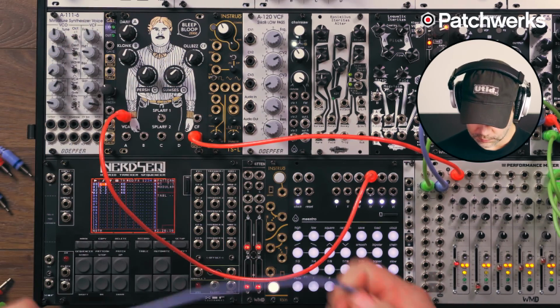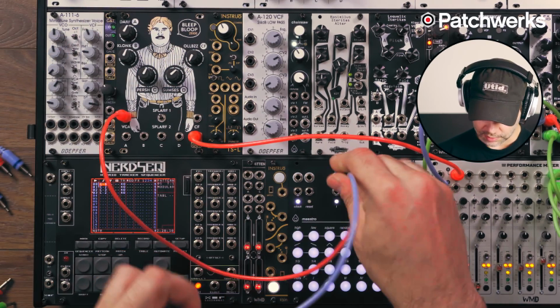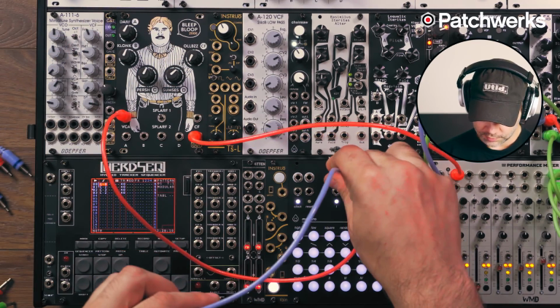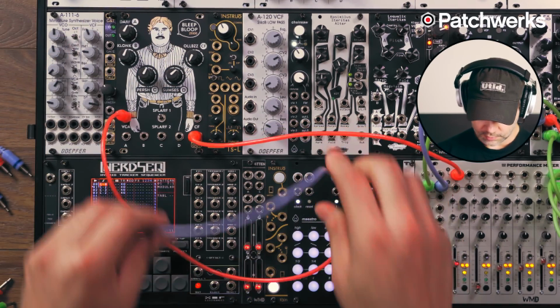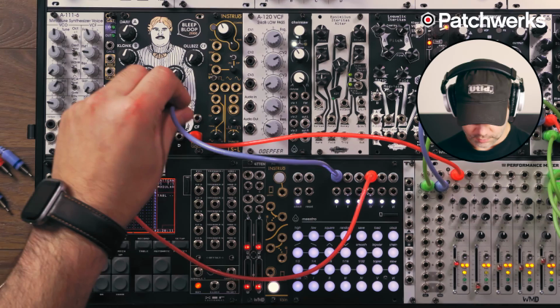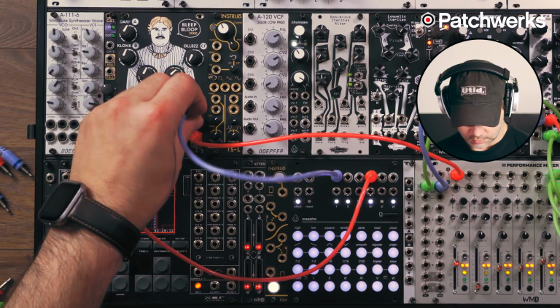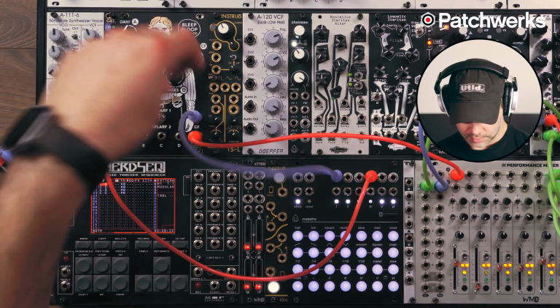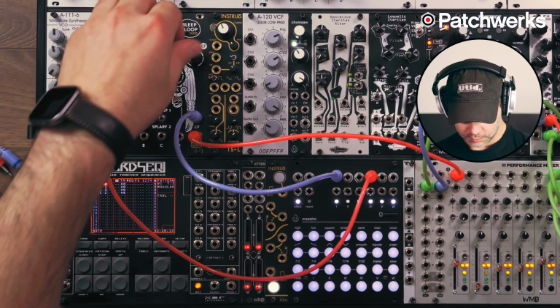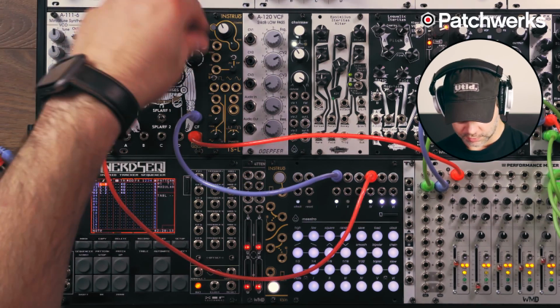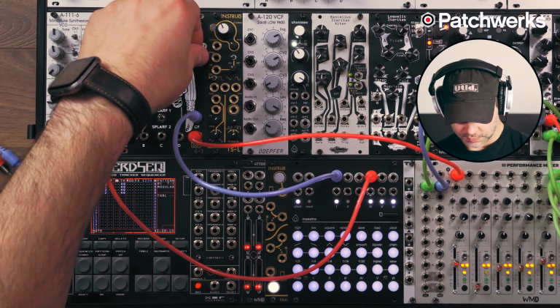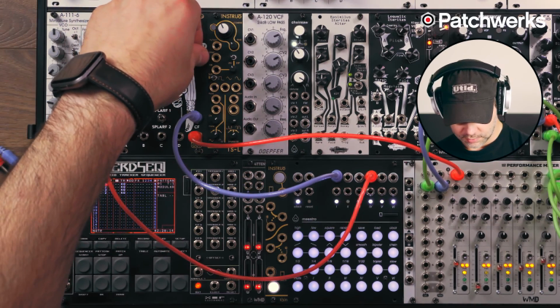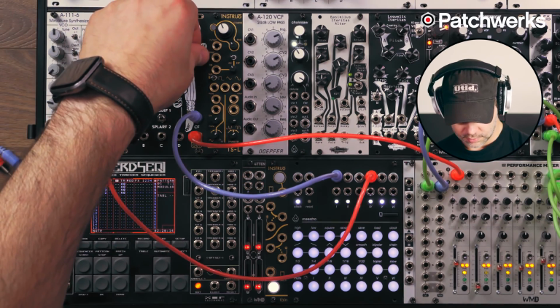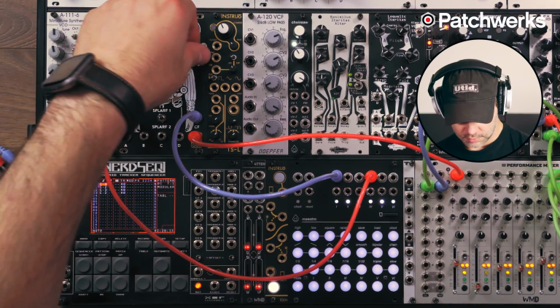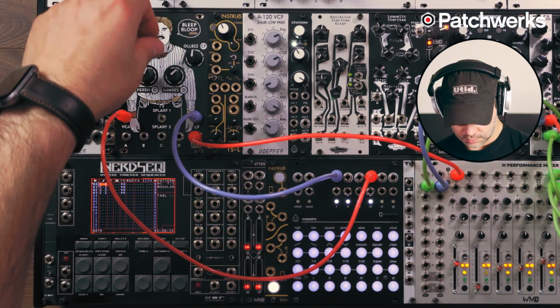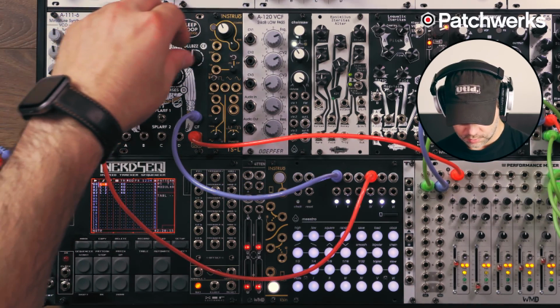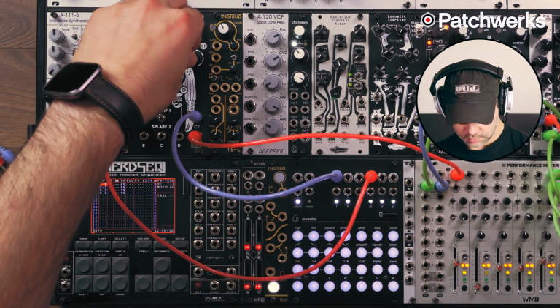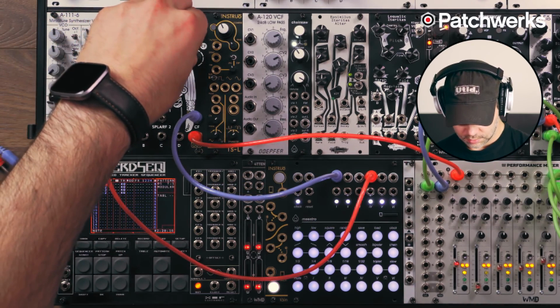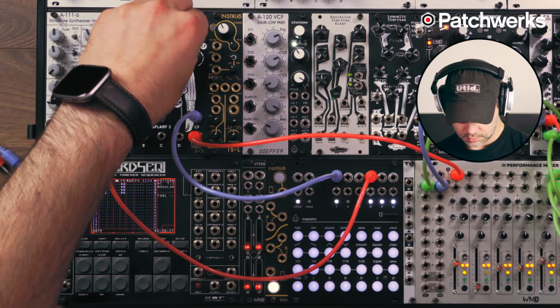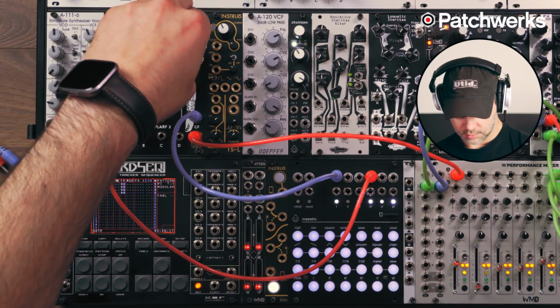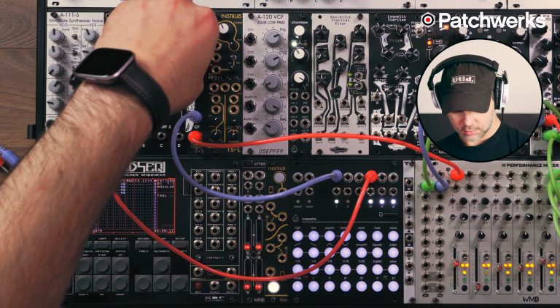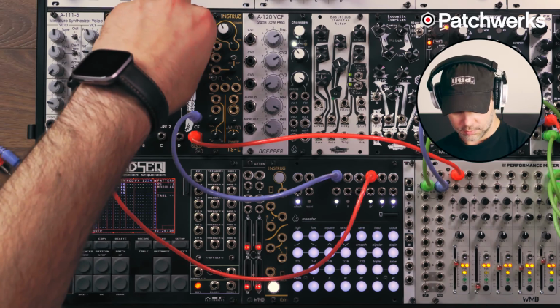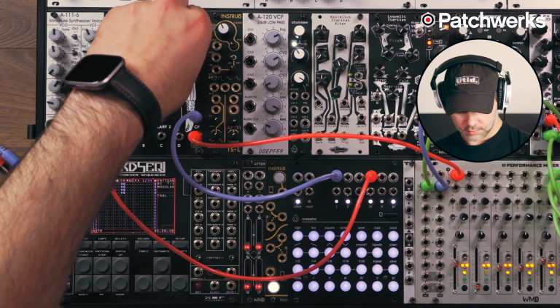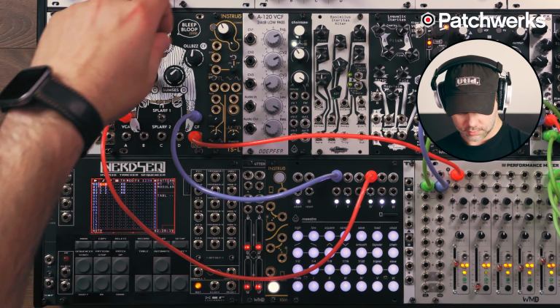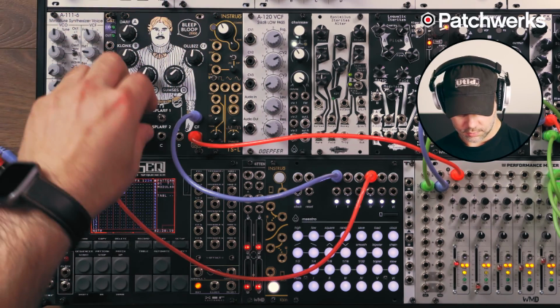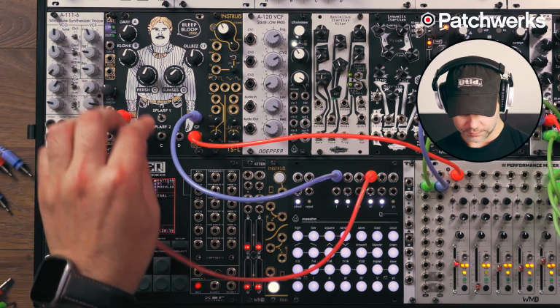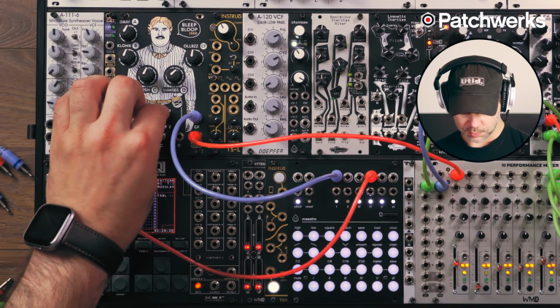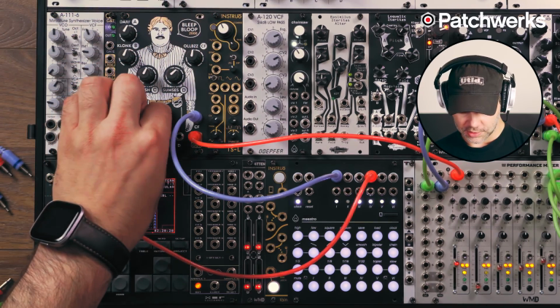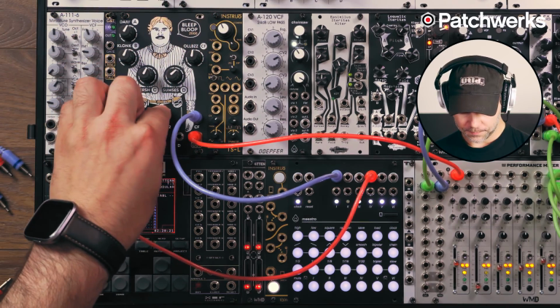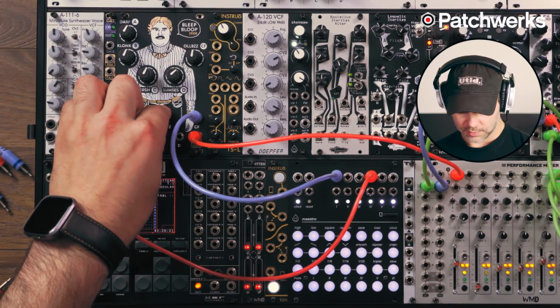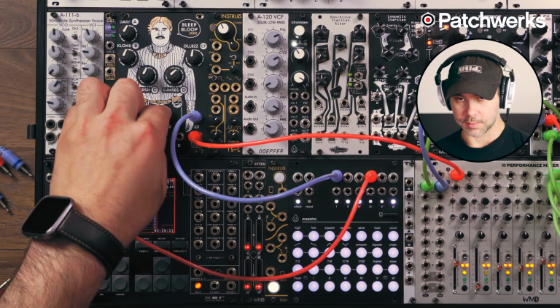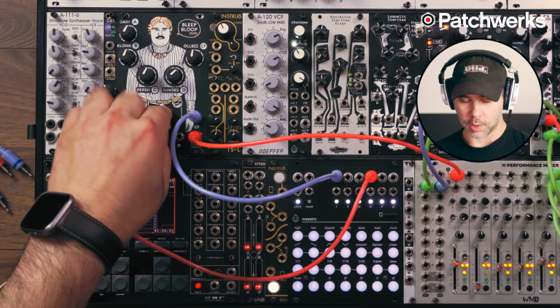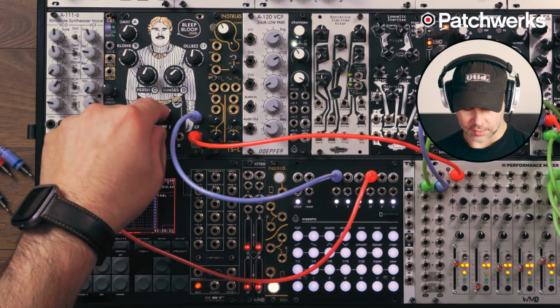You could take another LFO and send it to the crossfade. If I go to Splarf 2, you can get some of those square waves in there.